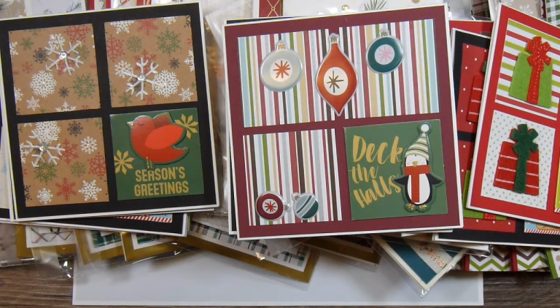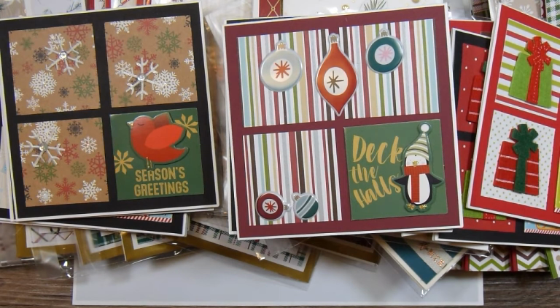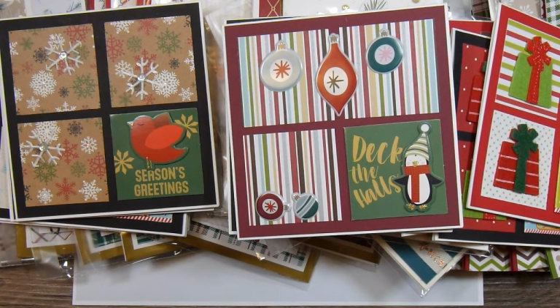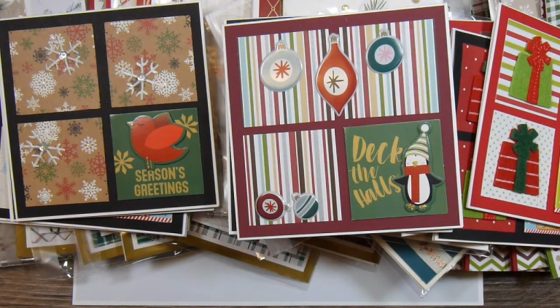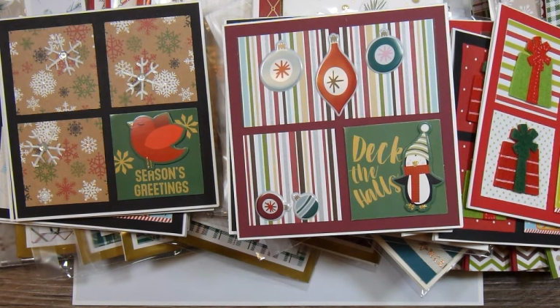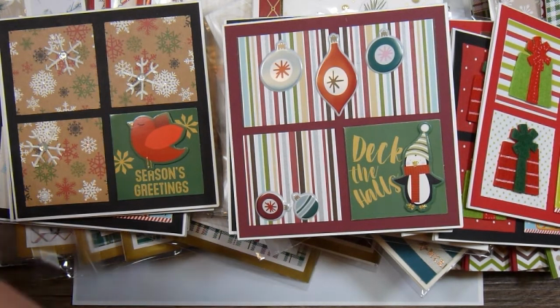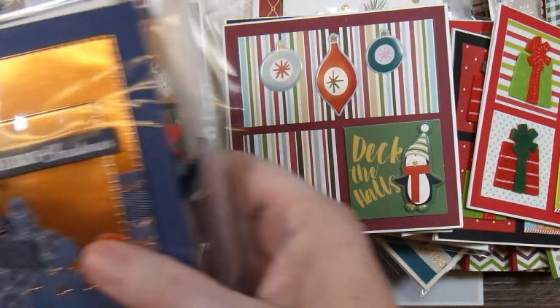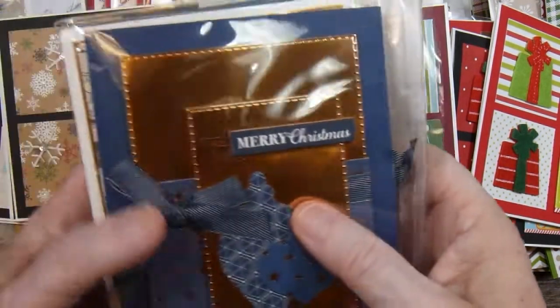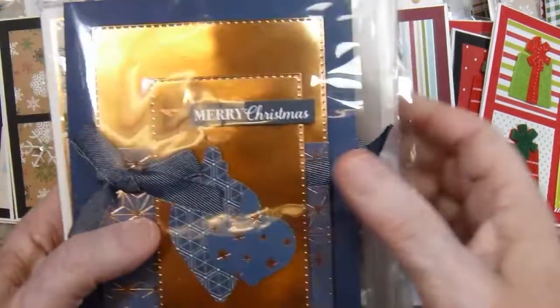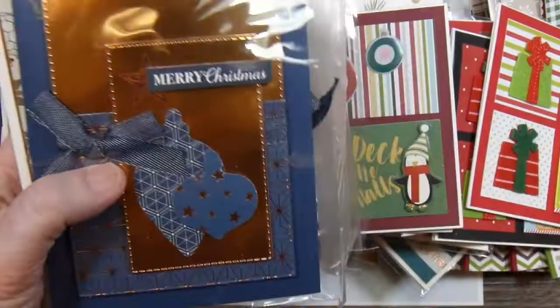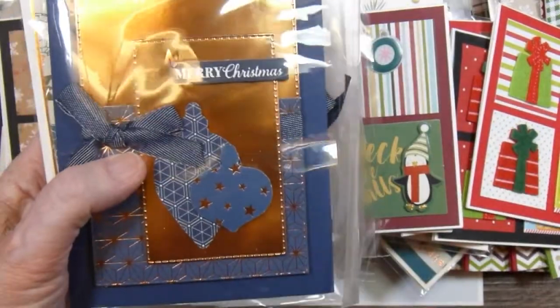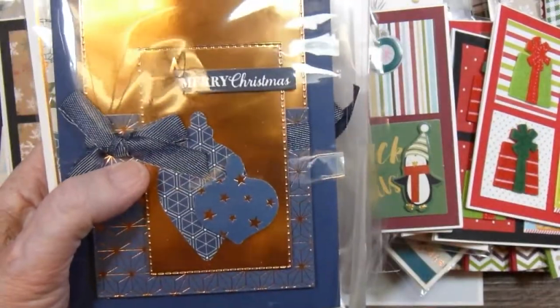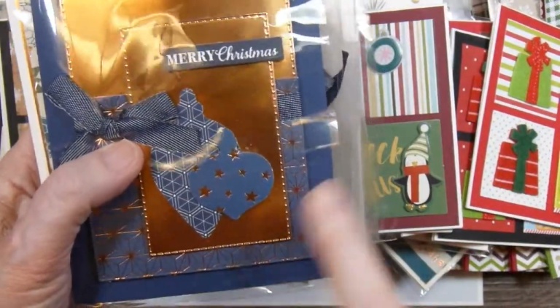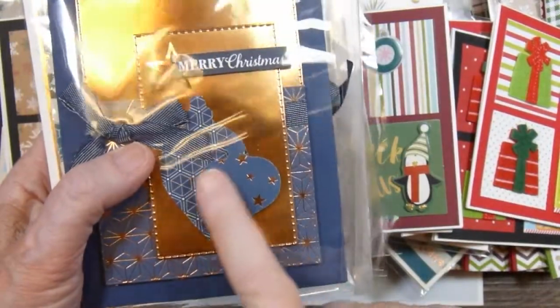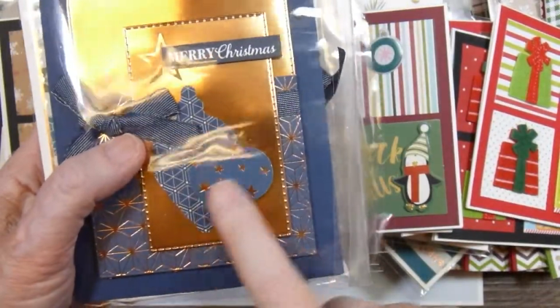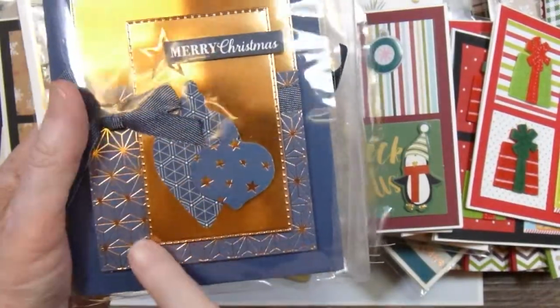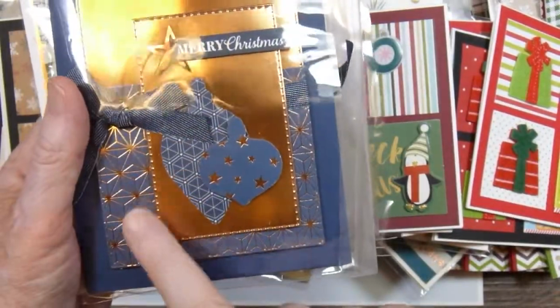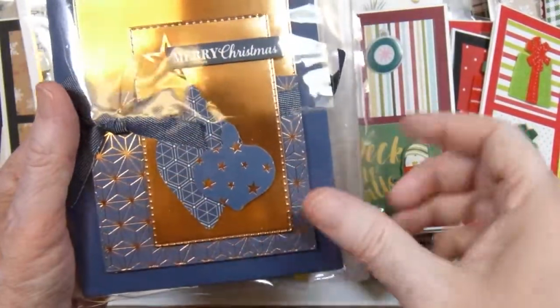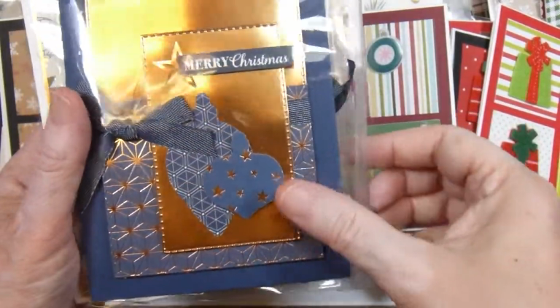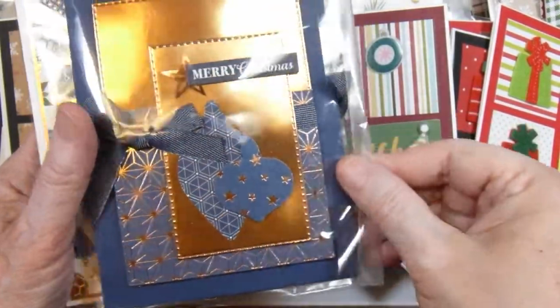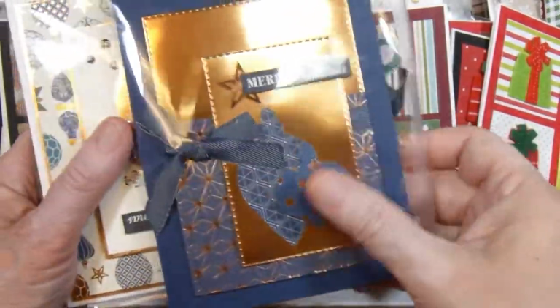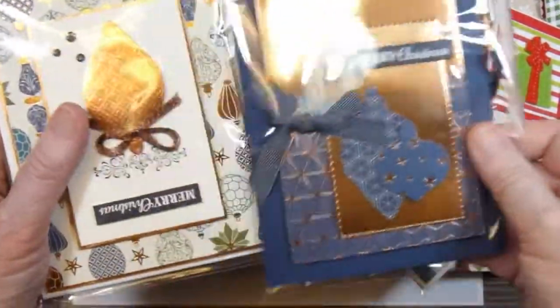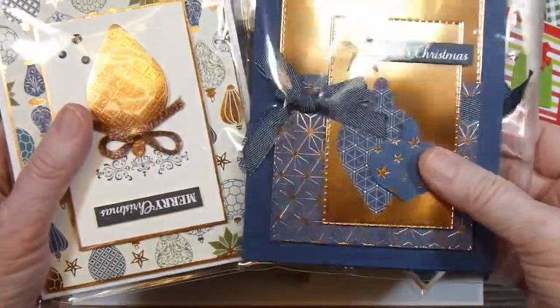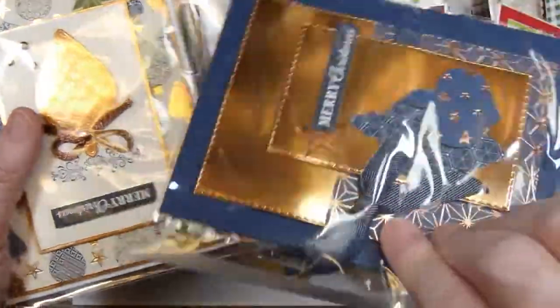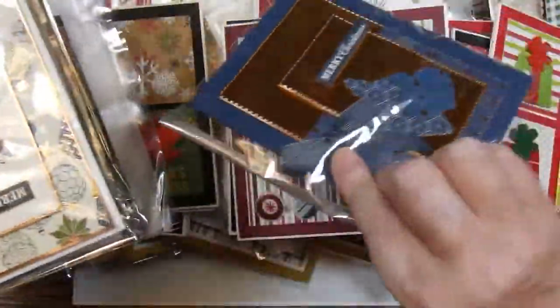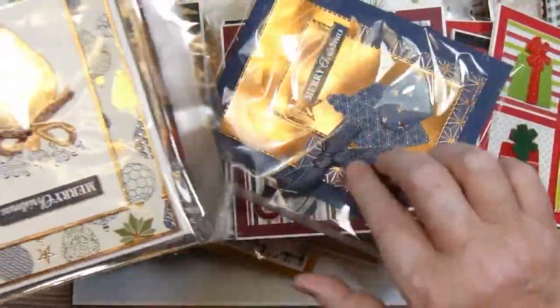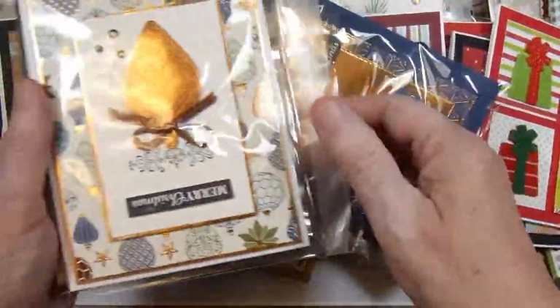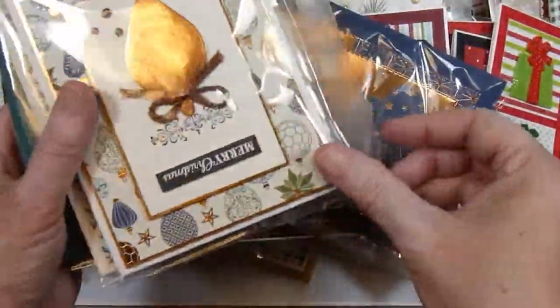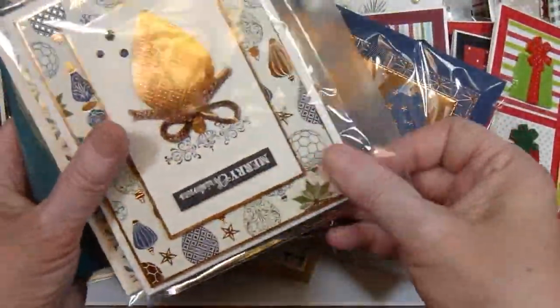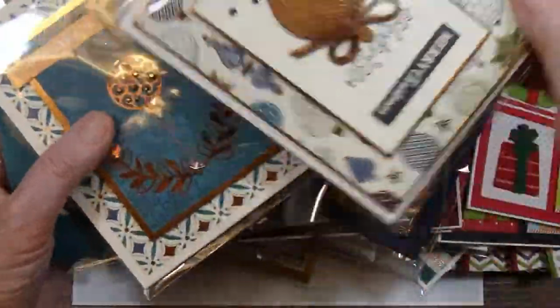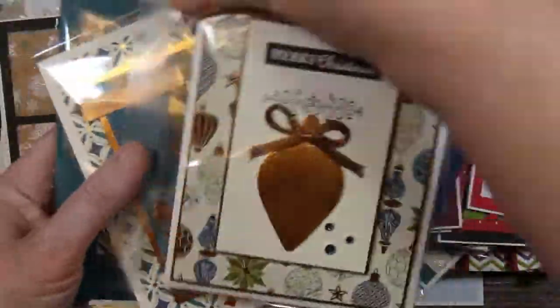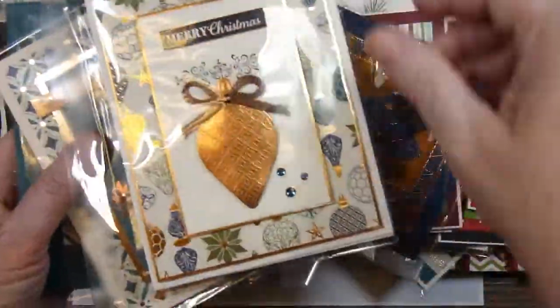For February I used some more specialty paper from Stampin' Up!, which means the paper had foiling accents on it. And again some of these cards are different from one another.